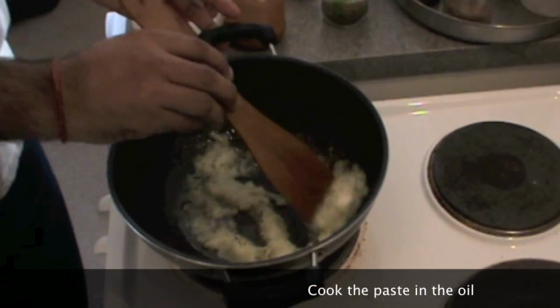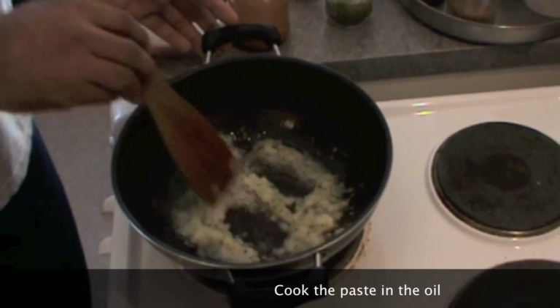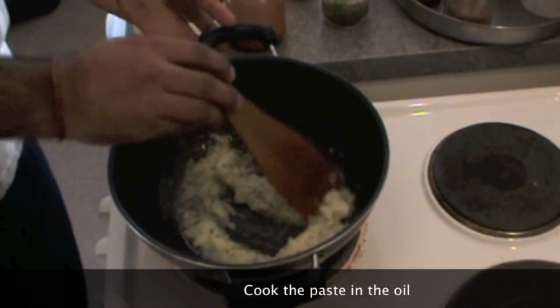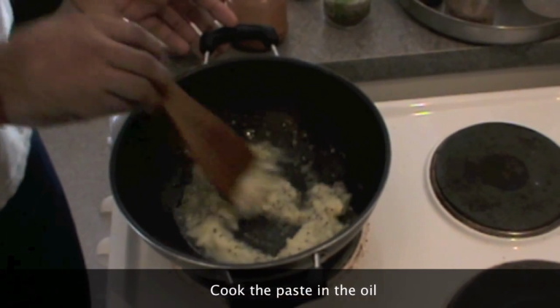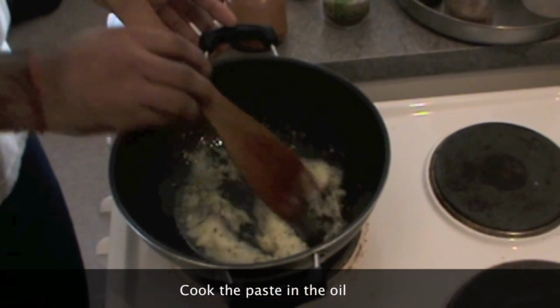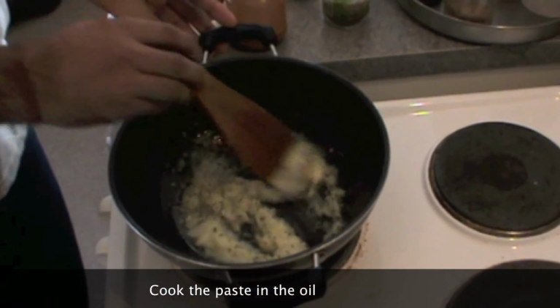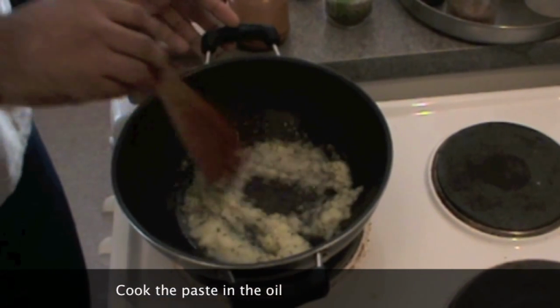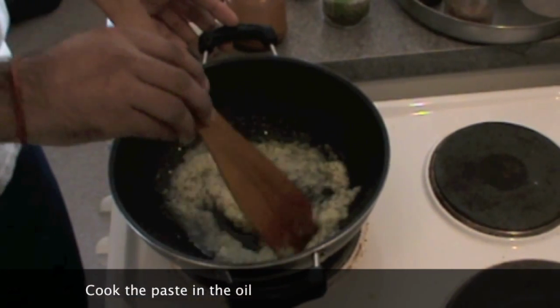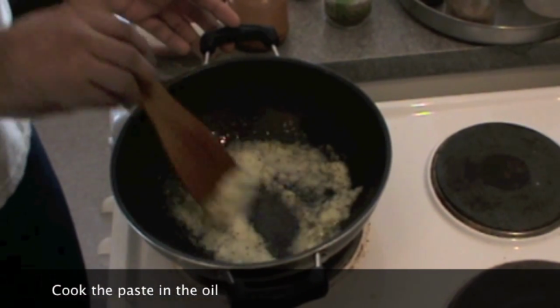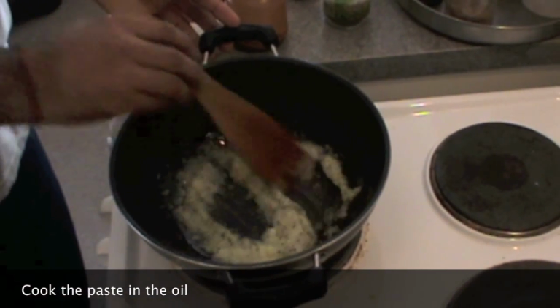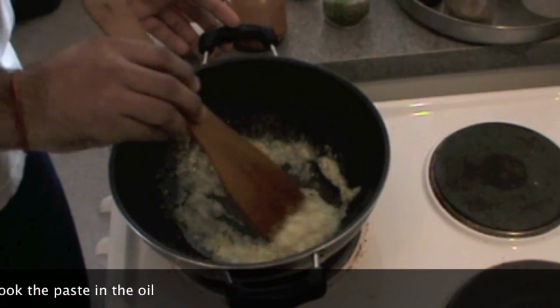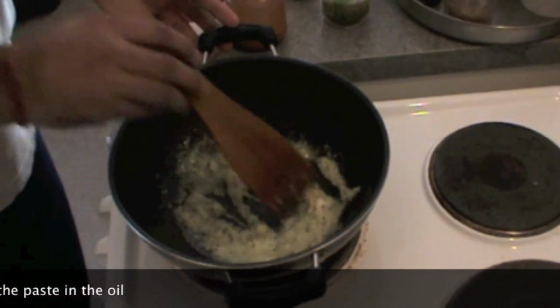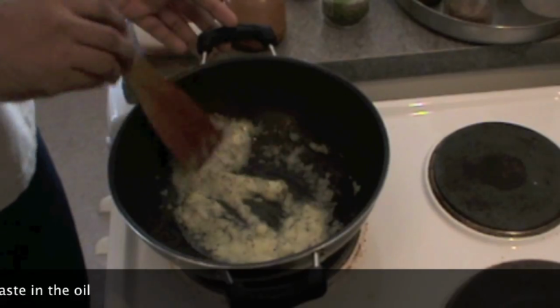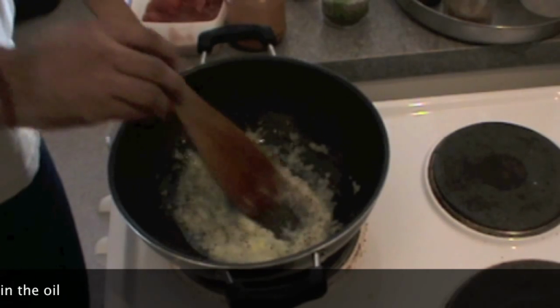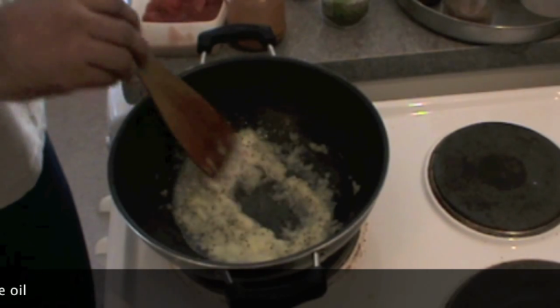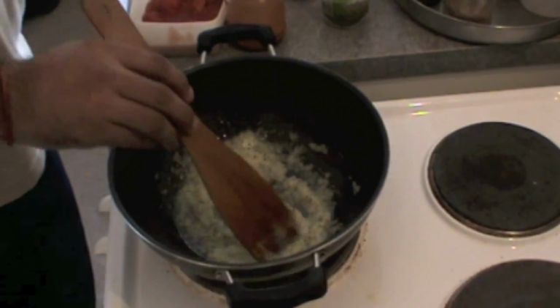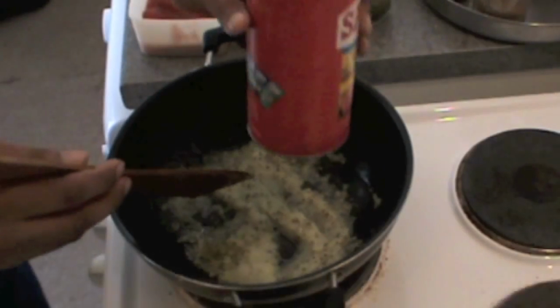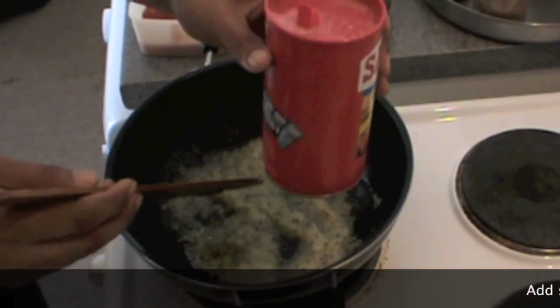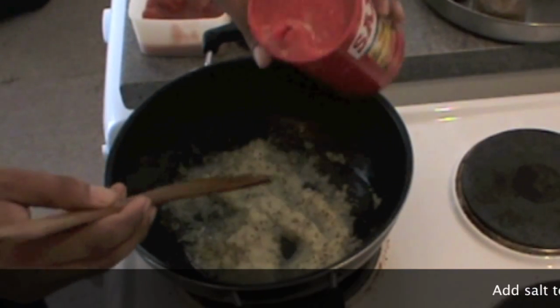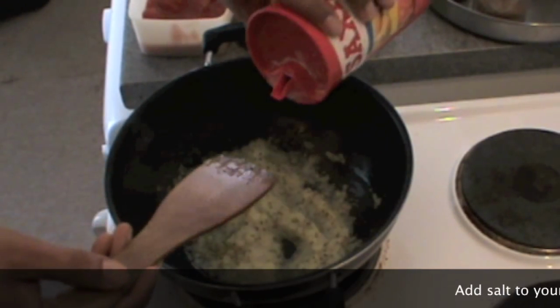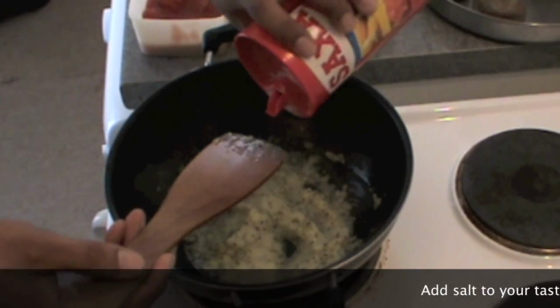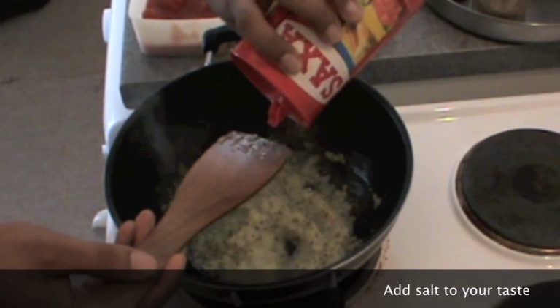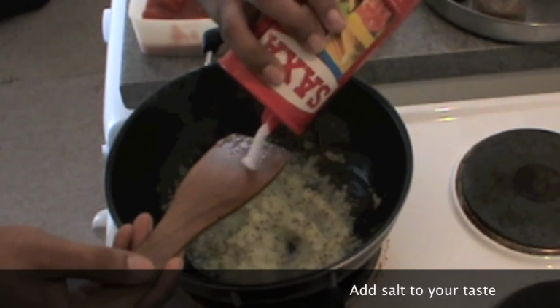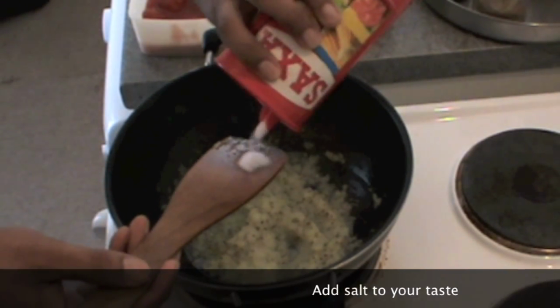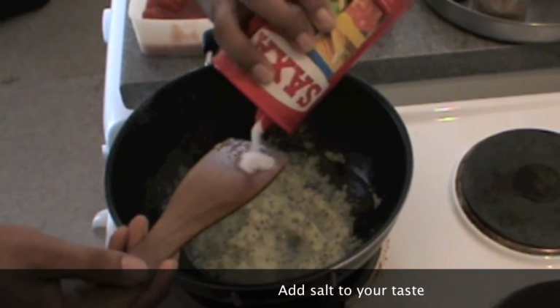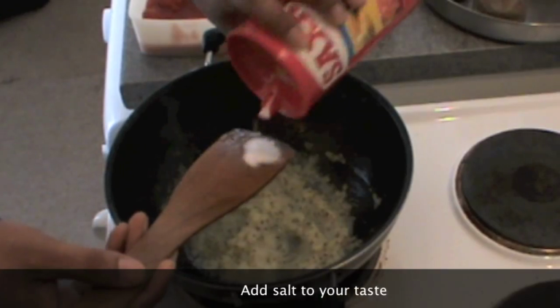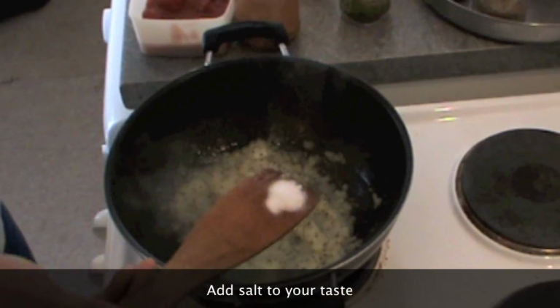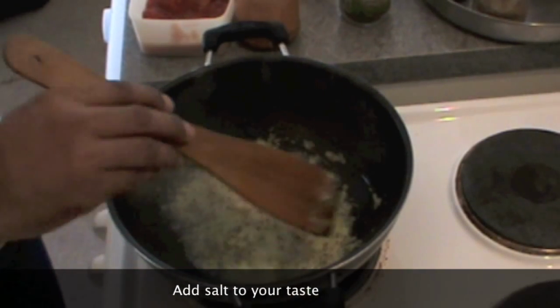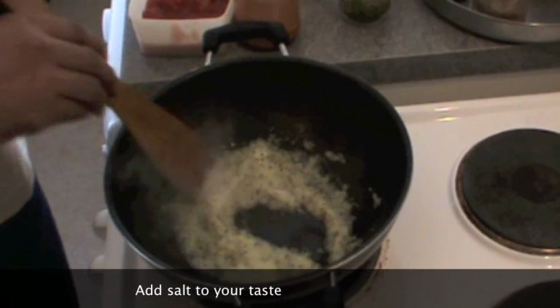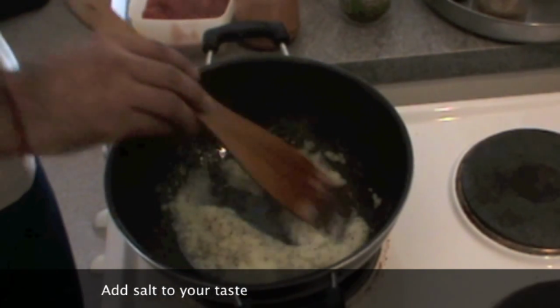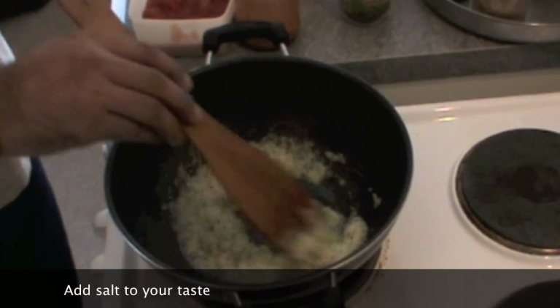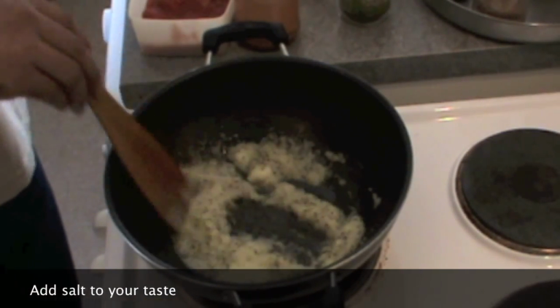You can see there's lots of oil — it's not very healthy but it's very tasty. Add a little amount of salt to this; it helps in cooking the onion fast.